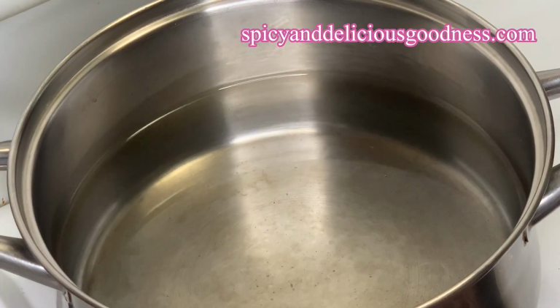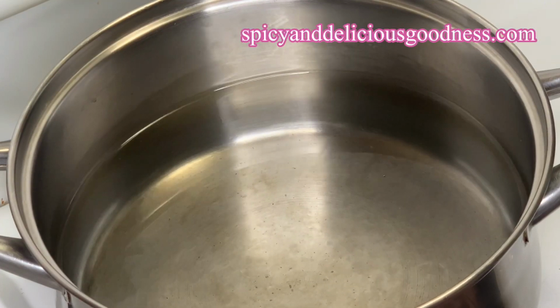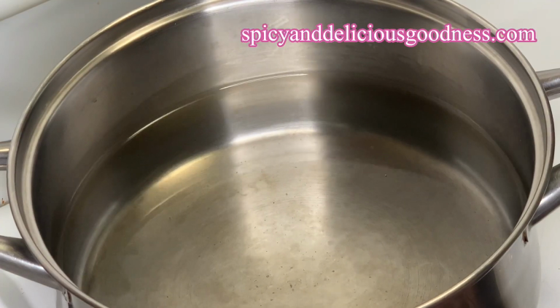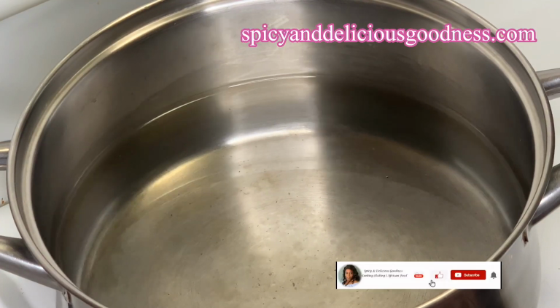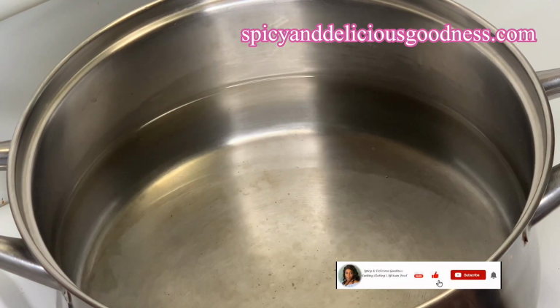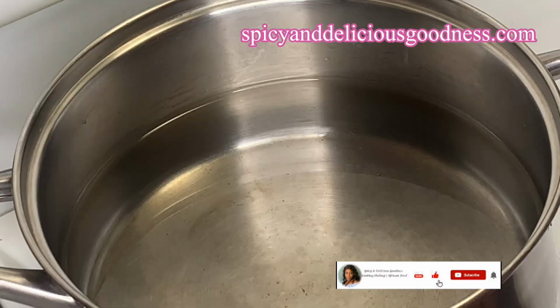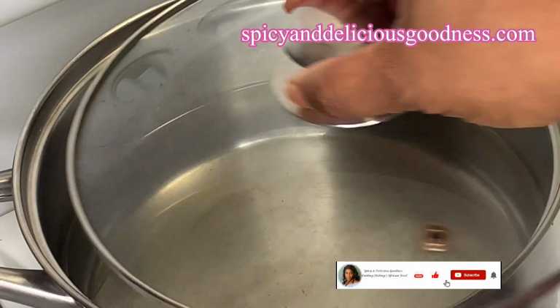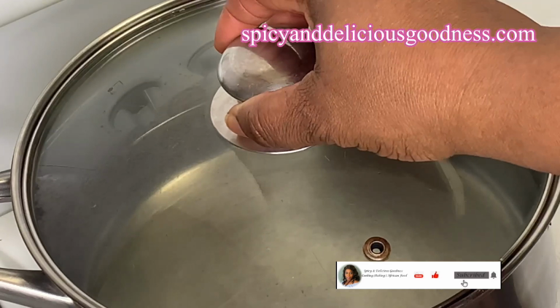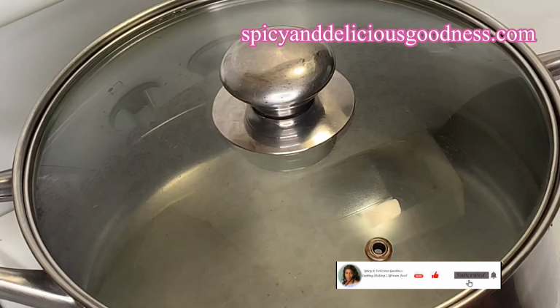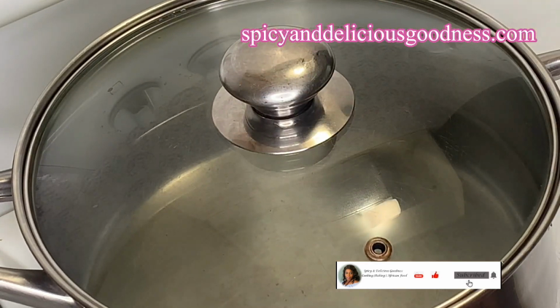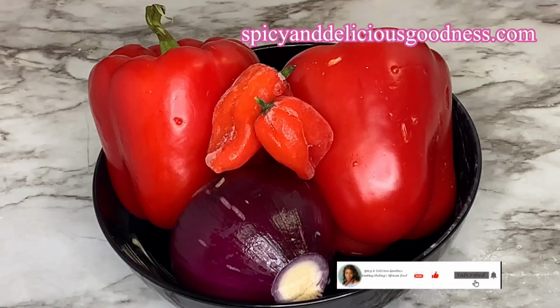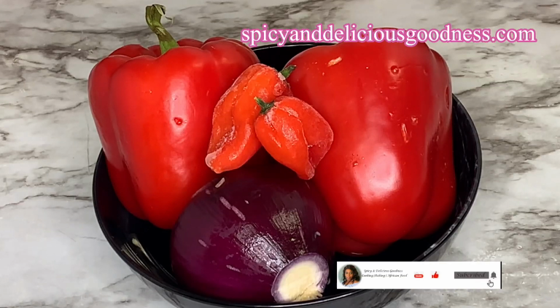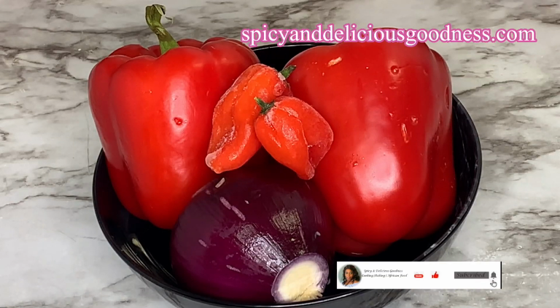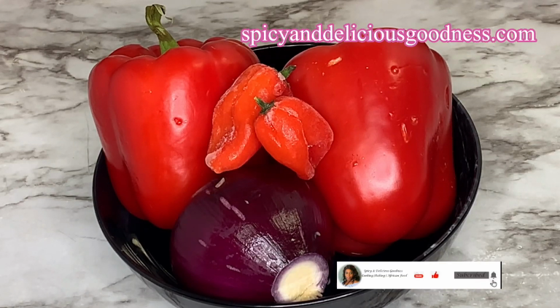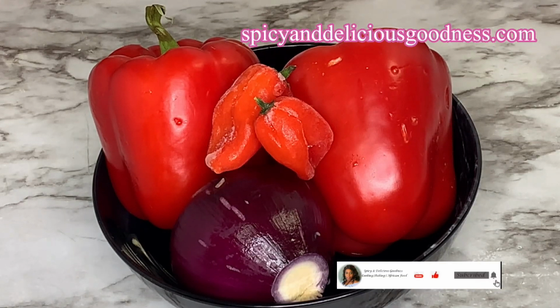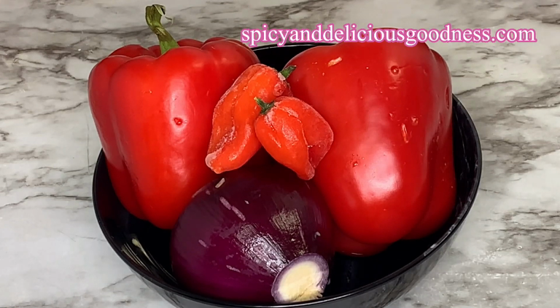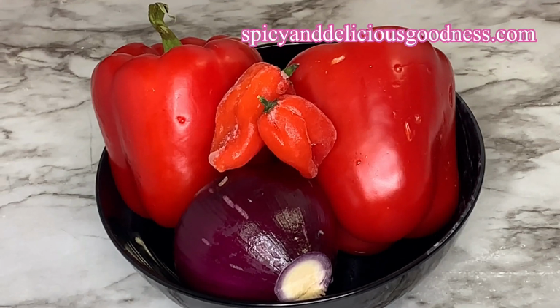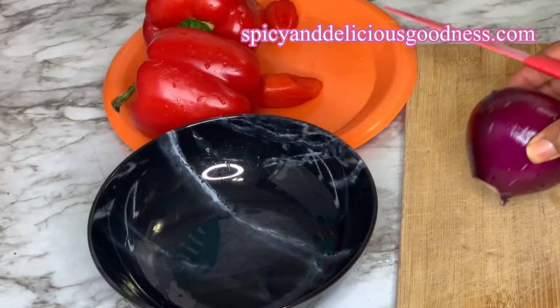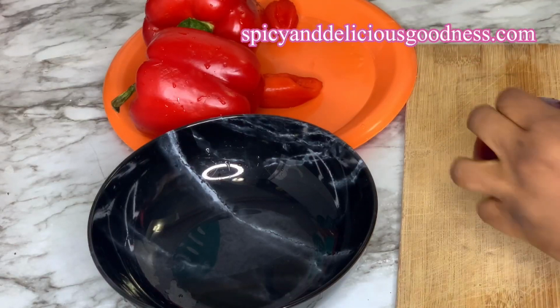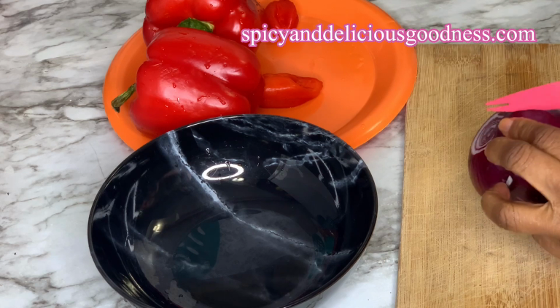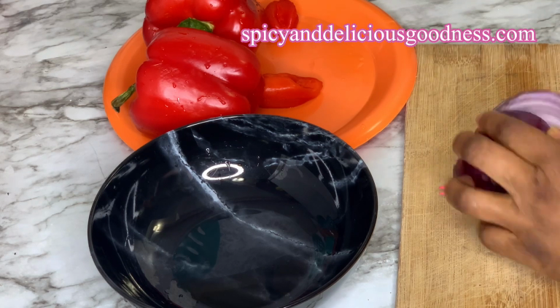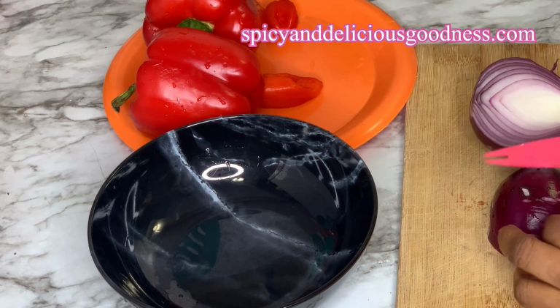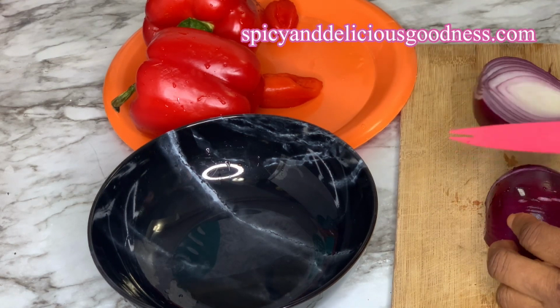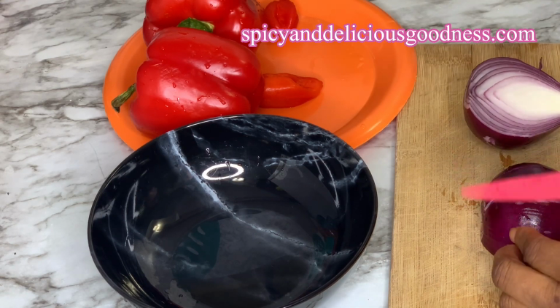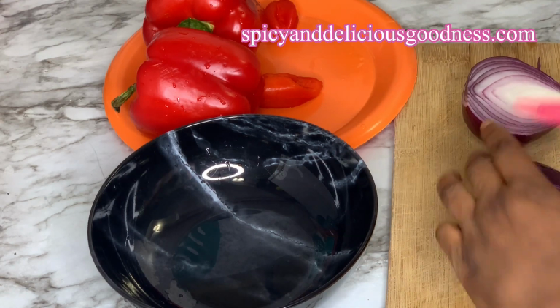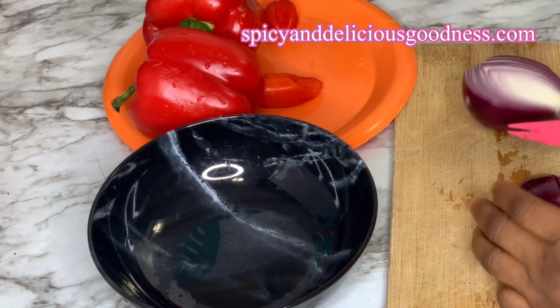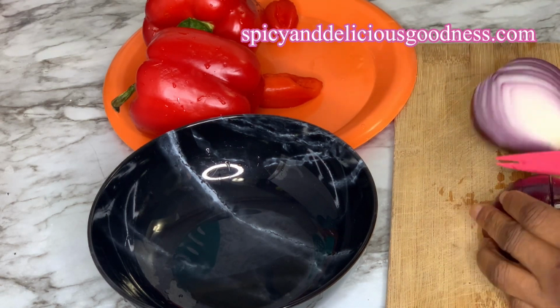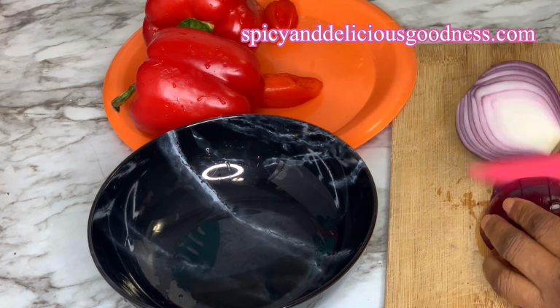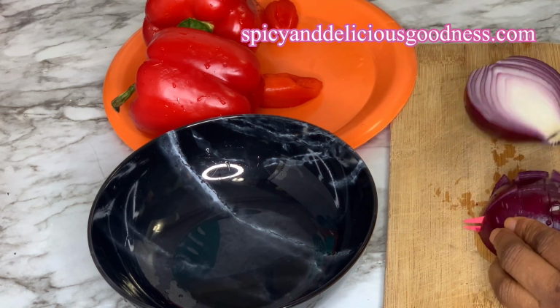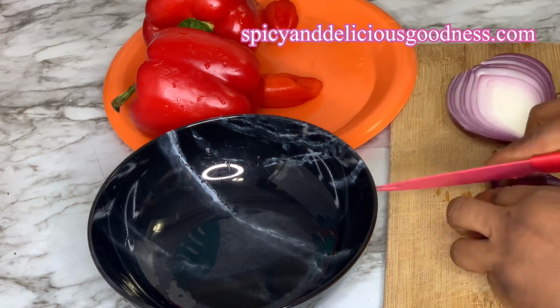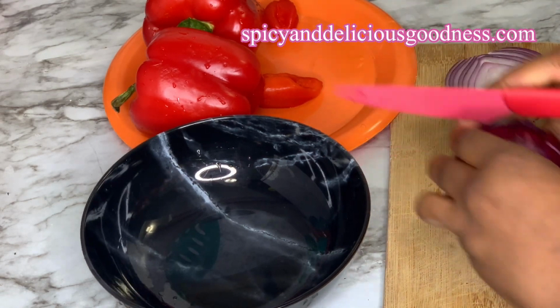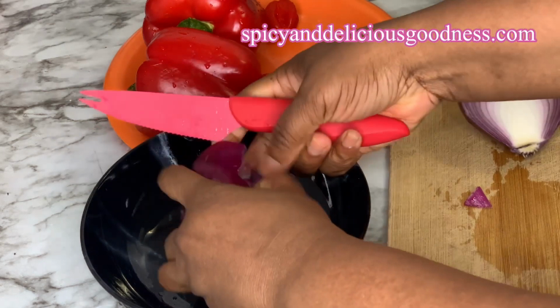I'm gonna heat up some water and bring it to a boil. While the water is heating up I'm gonna prep the veggies for the sauce. I'm gonna be using two bell peppers, two red habanero peppers, and one medium sized onion to make the sauce.